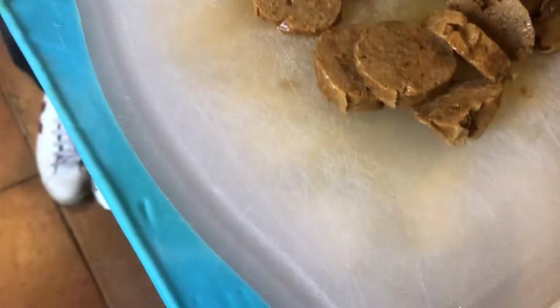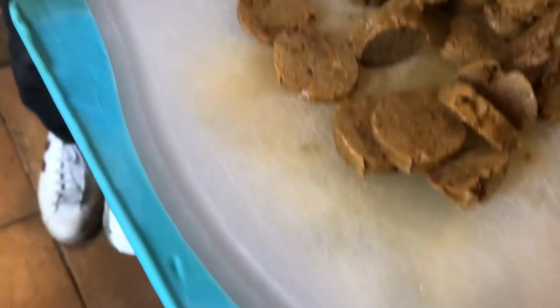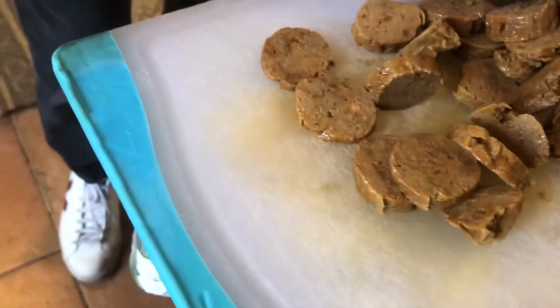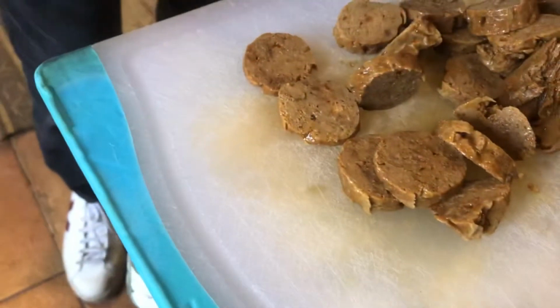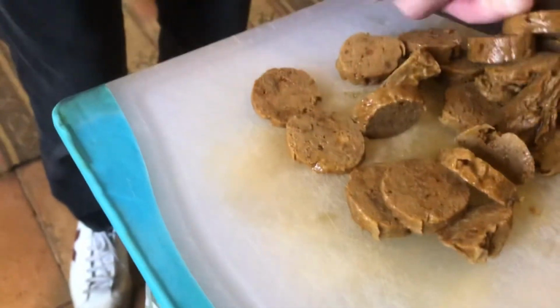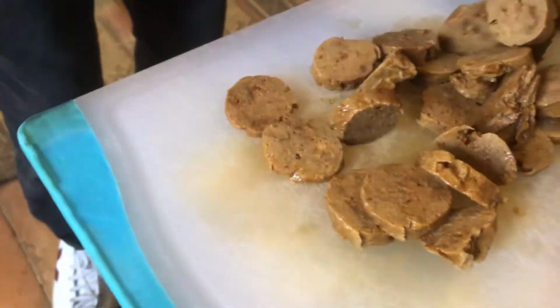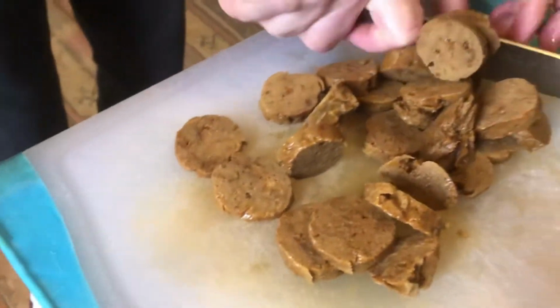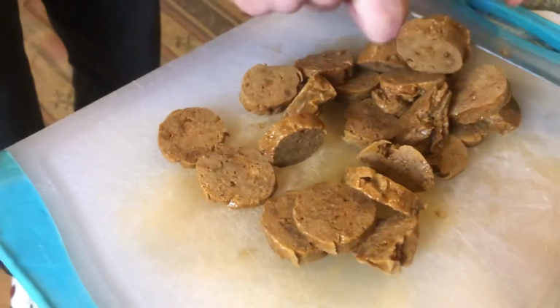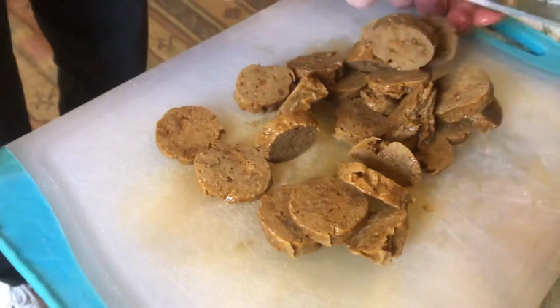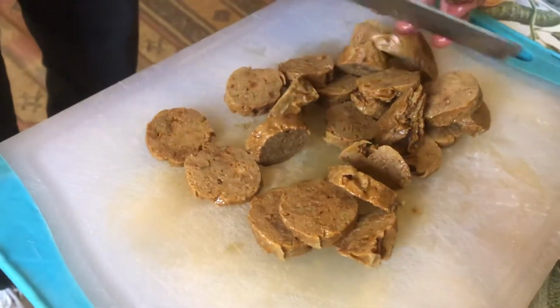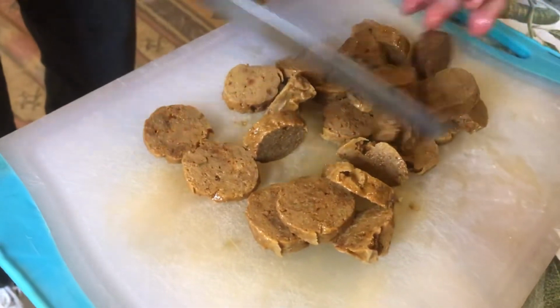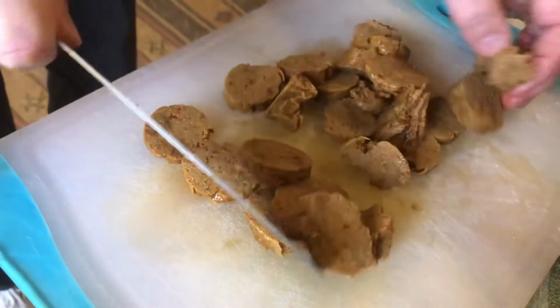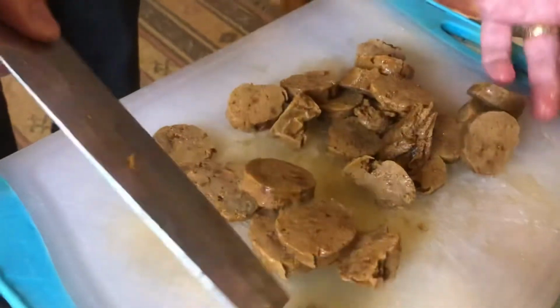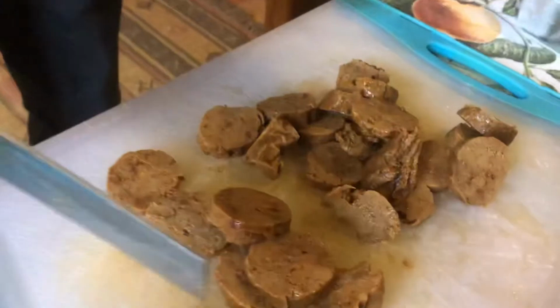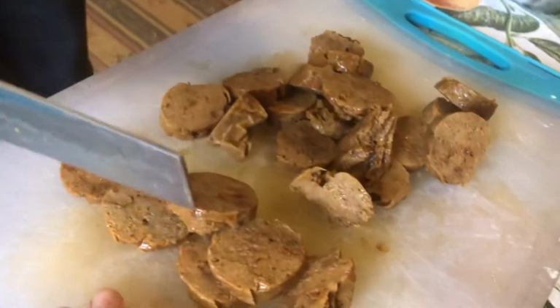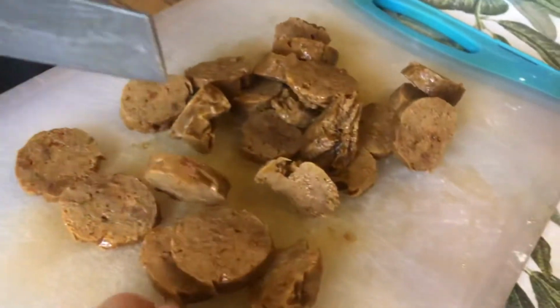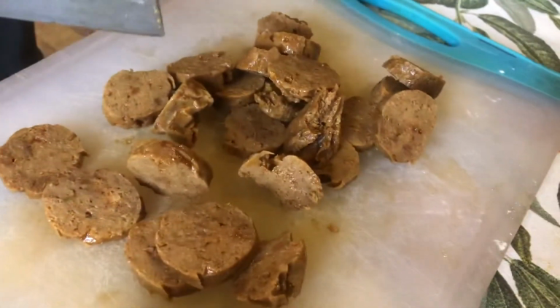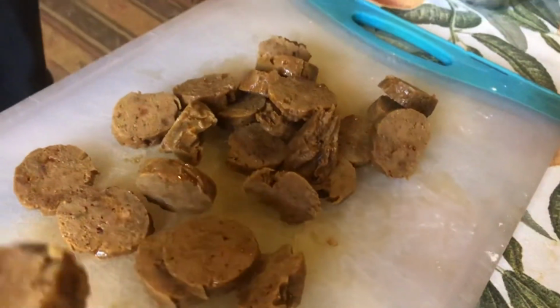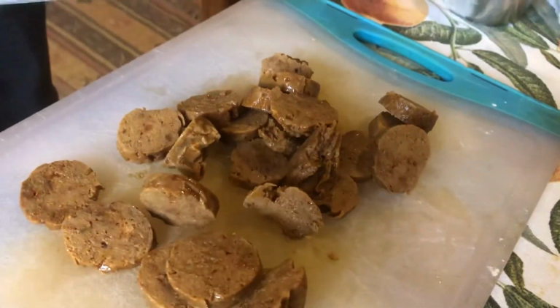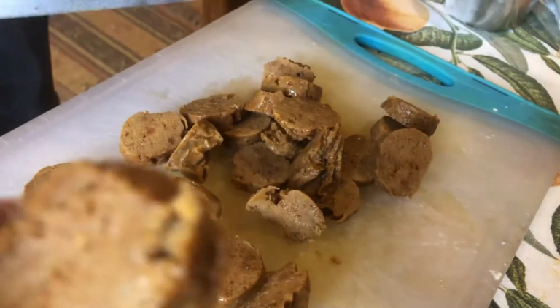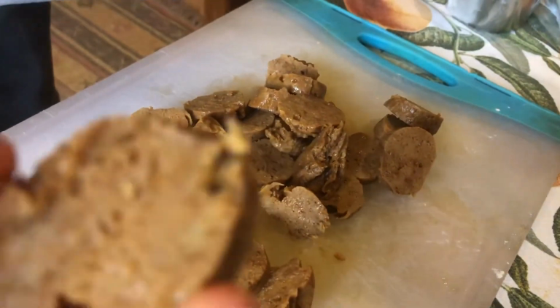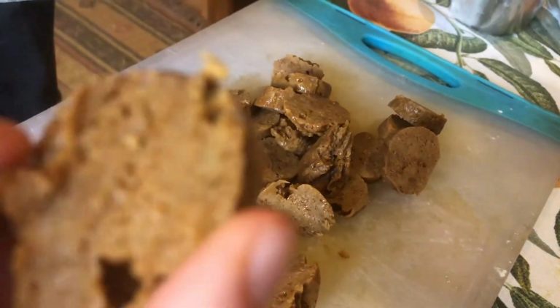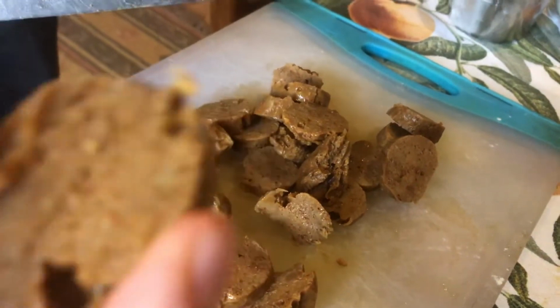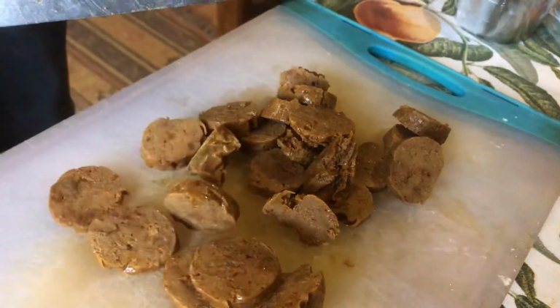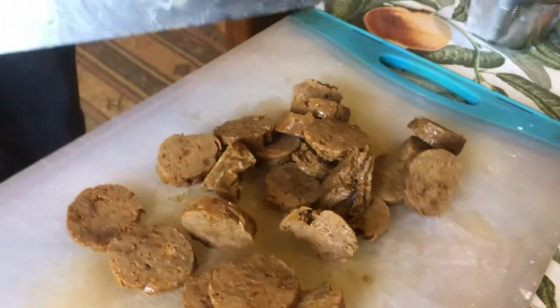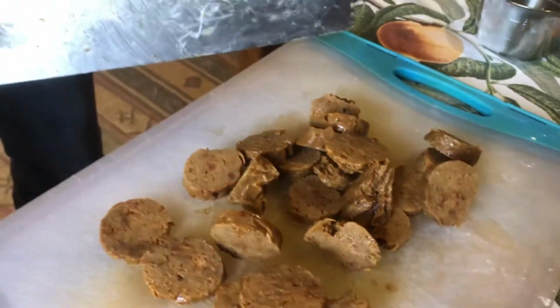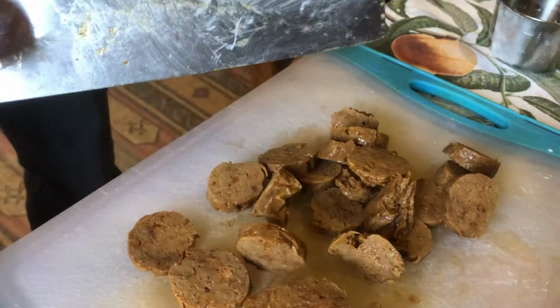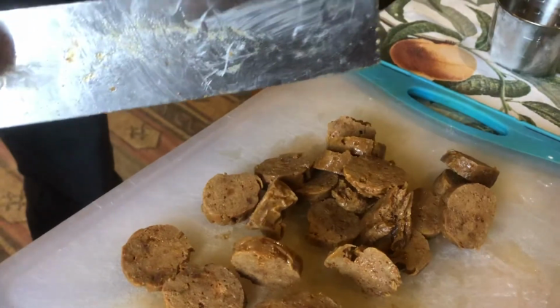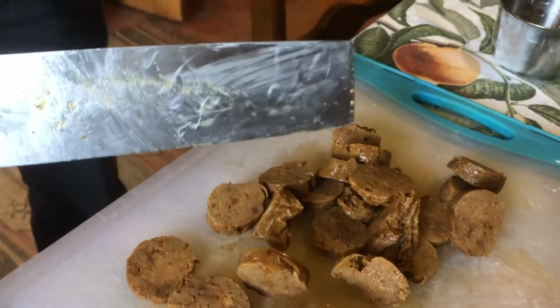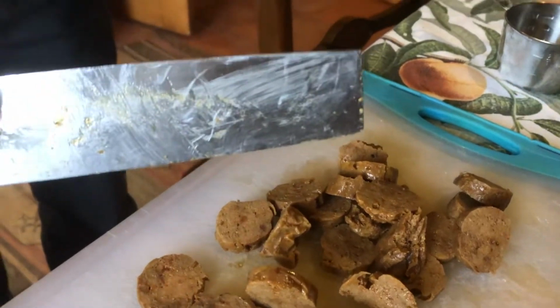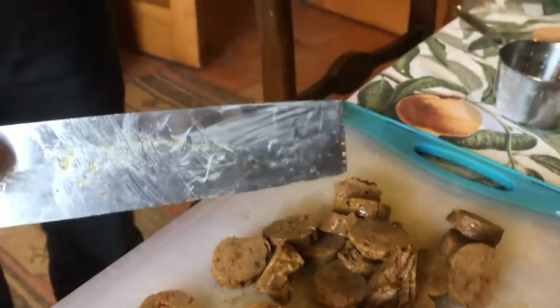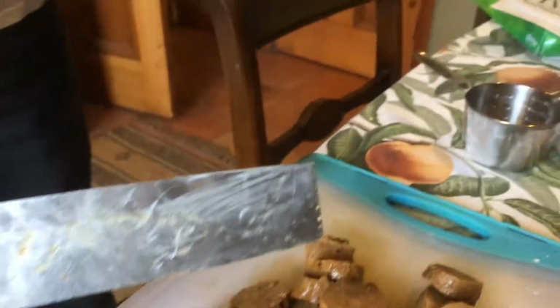Because seitan will keep in your fridge for a few days, you have an automatic meat substitute basically whenever you want. That's it. Let's cut ahead to when the seitan's finished.